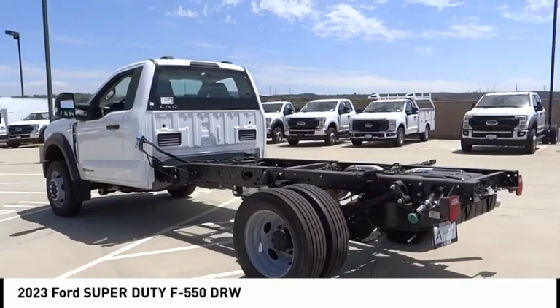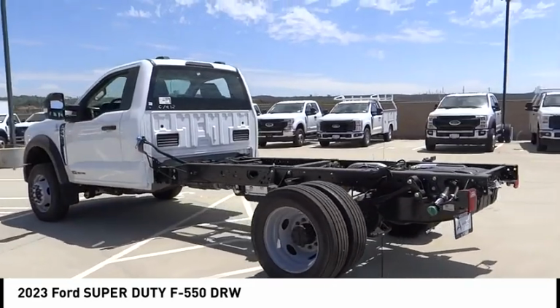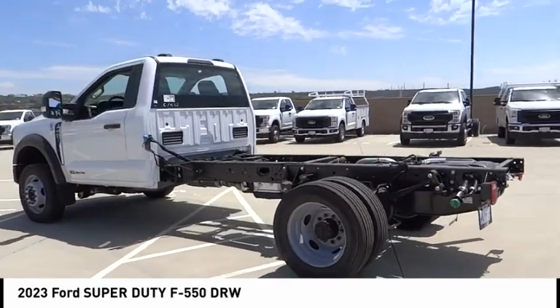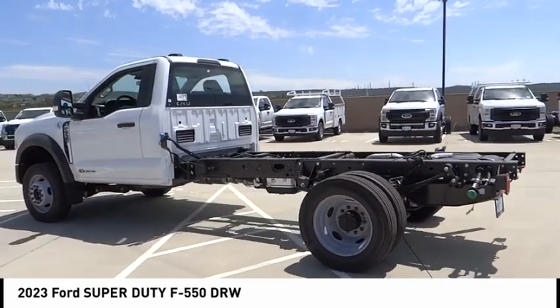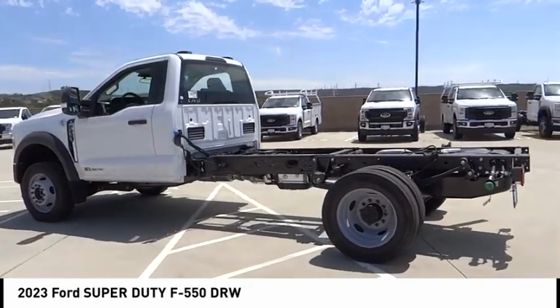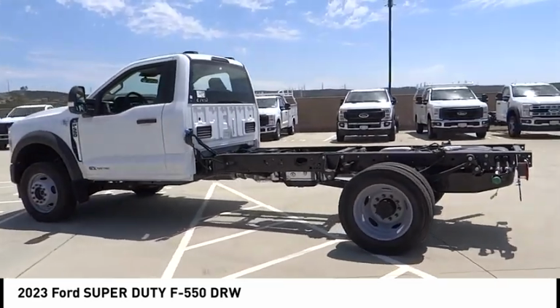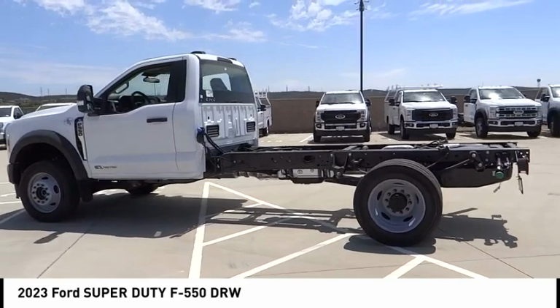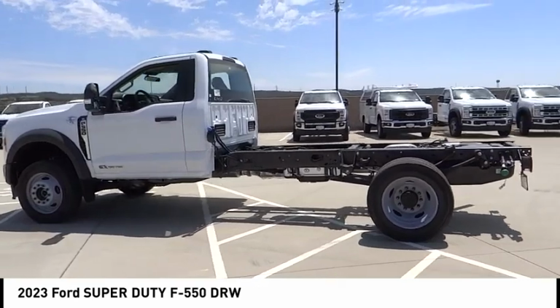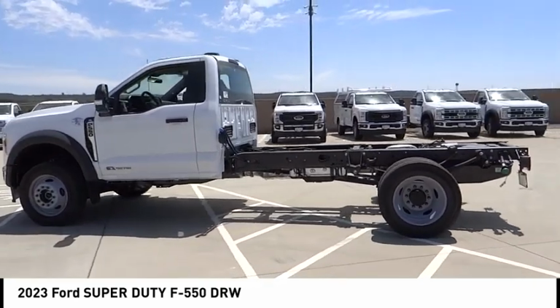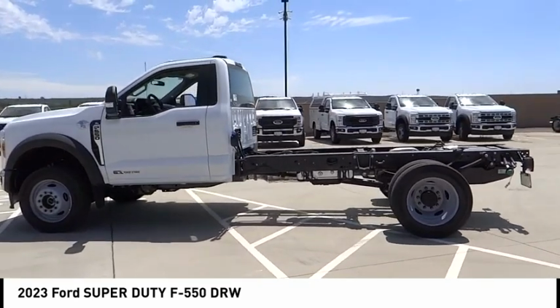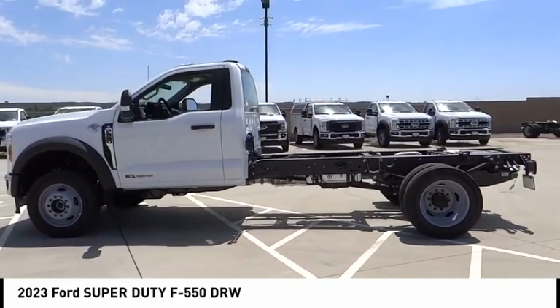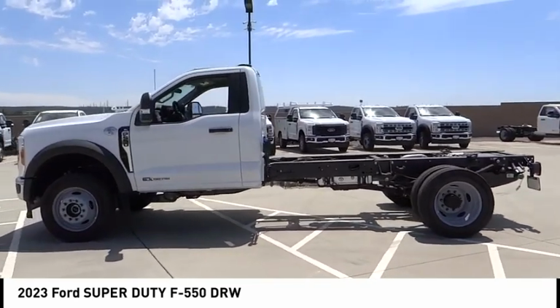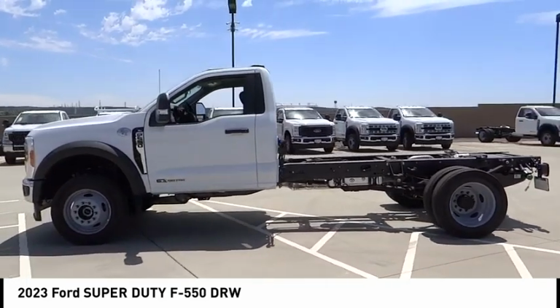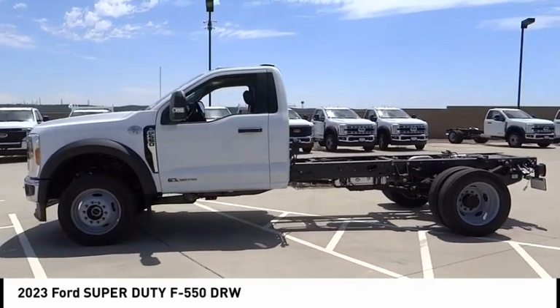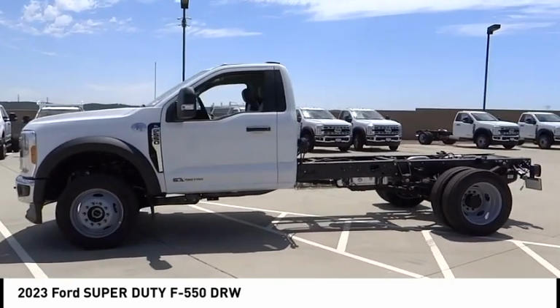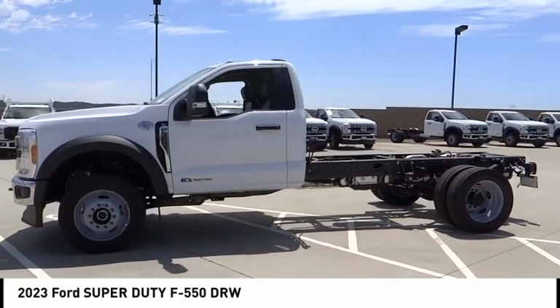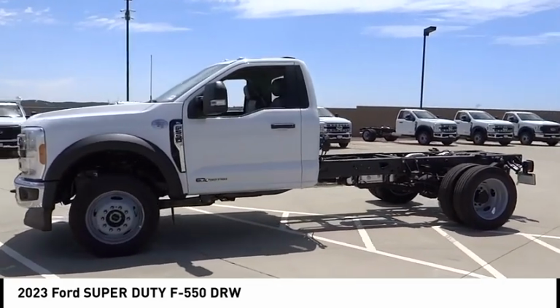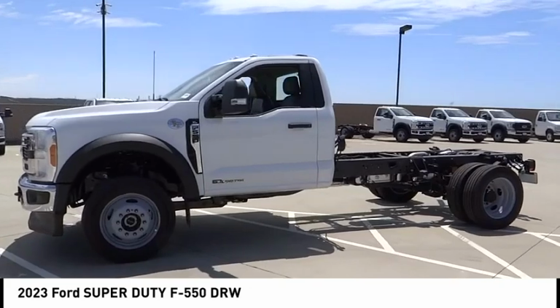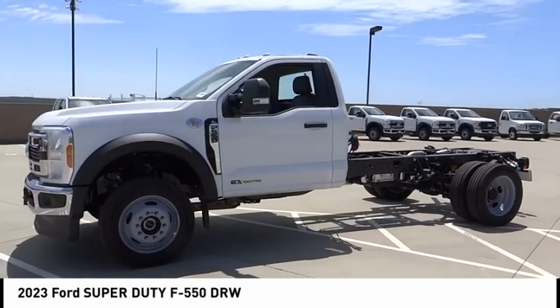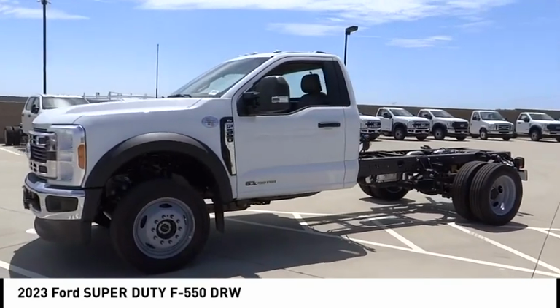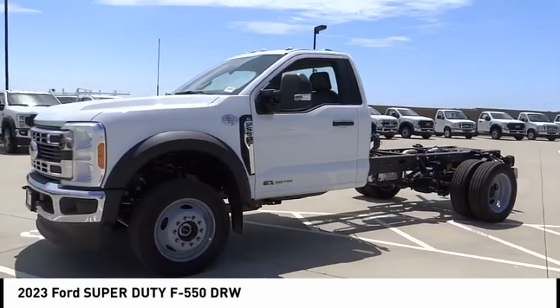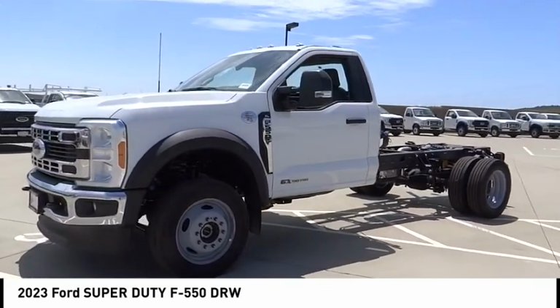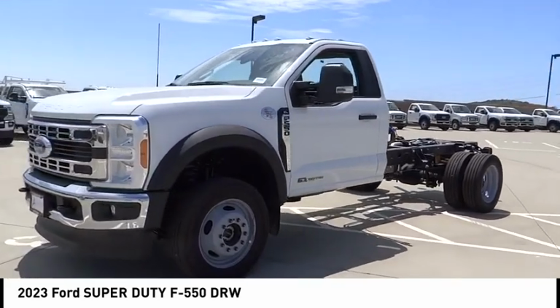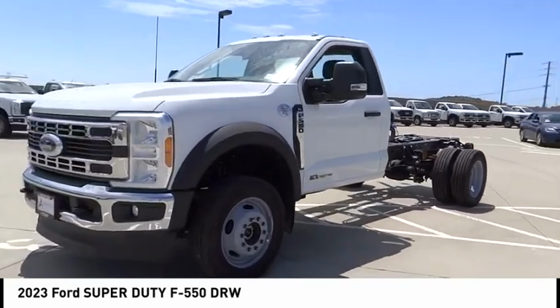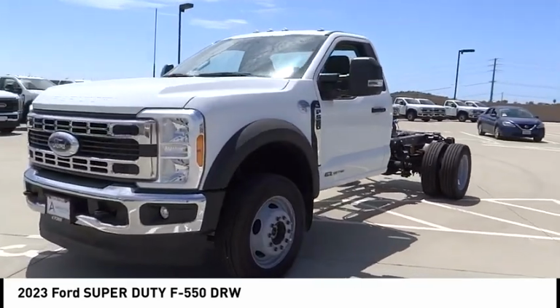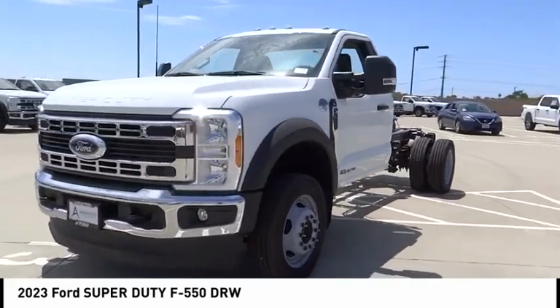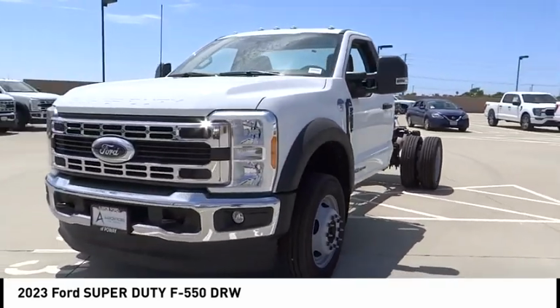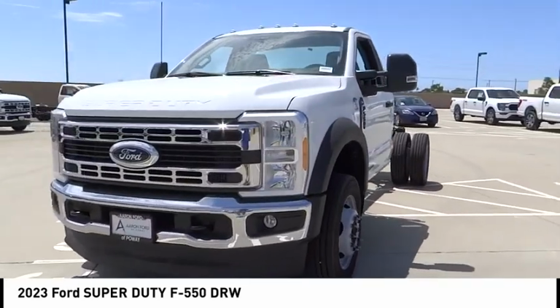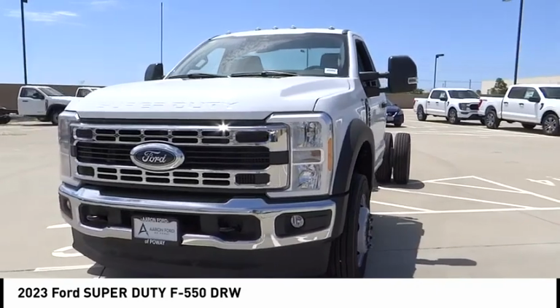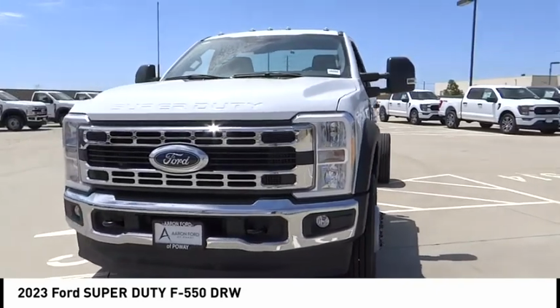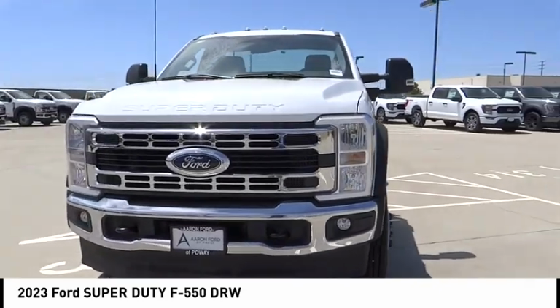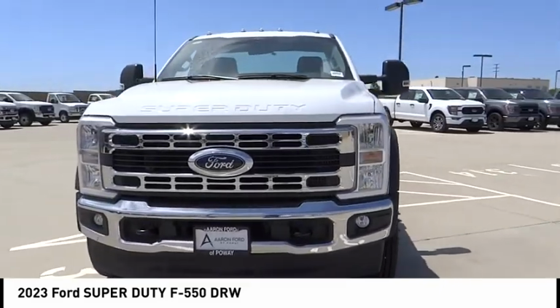This vehicle has less than 100 miles. Here are some of this vehicle's great options: brake assist, traction control, remote keyless entry, four-wheel disc brakes, speed control, trip computer, power windows, power steering, and tachometer.